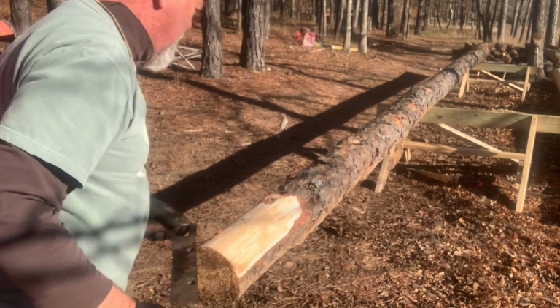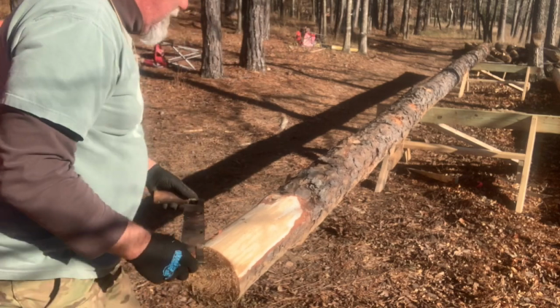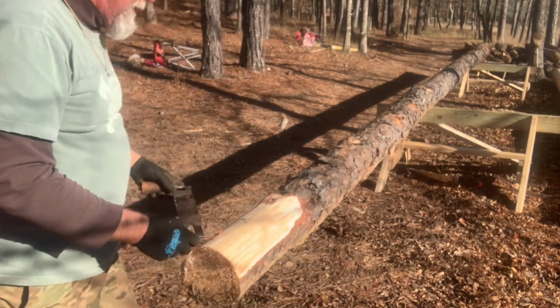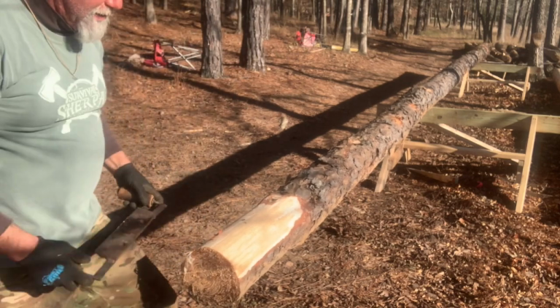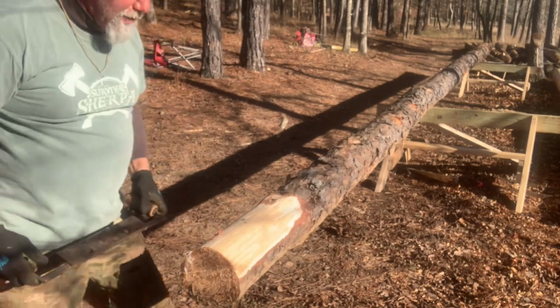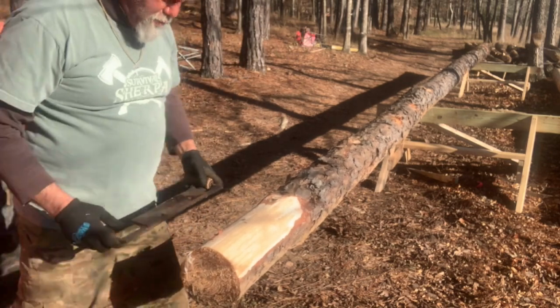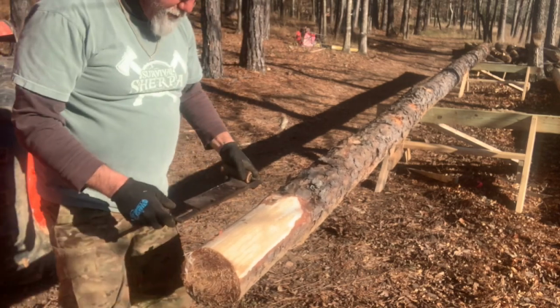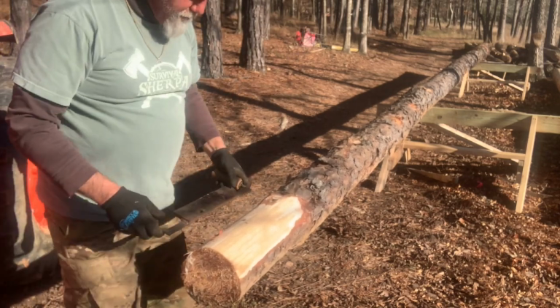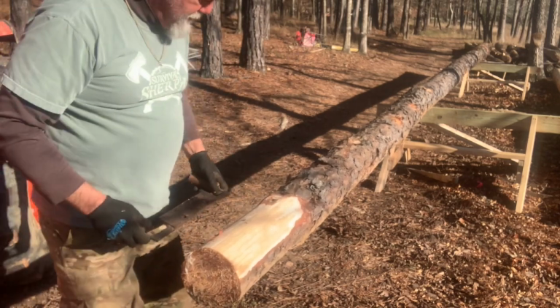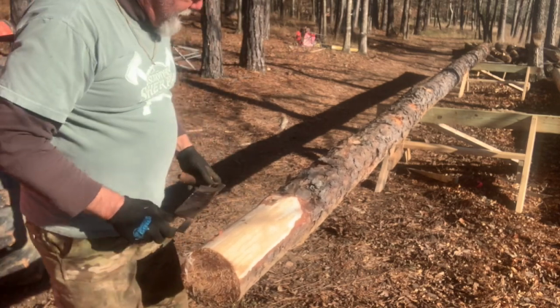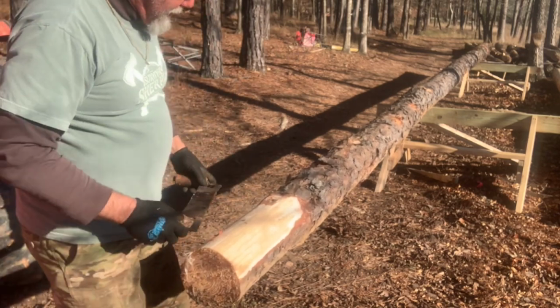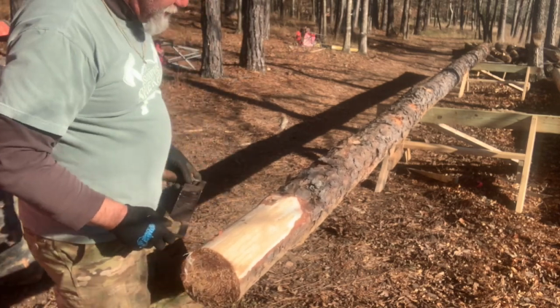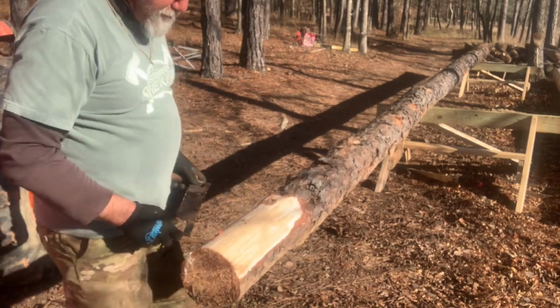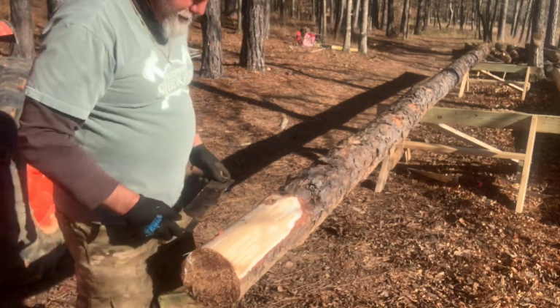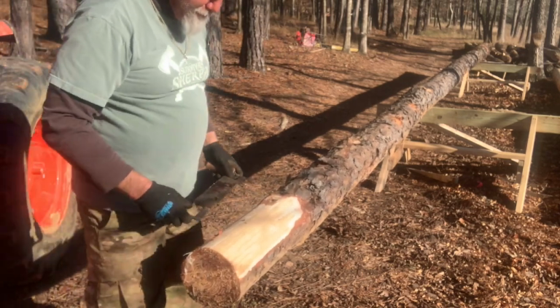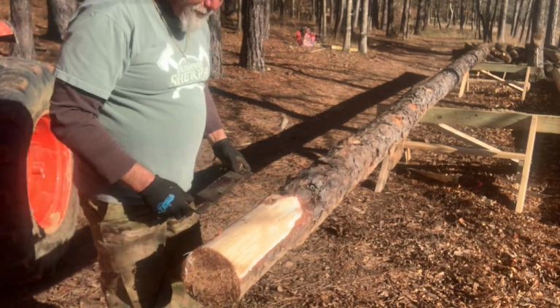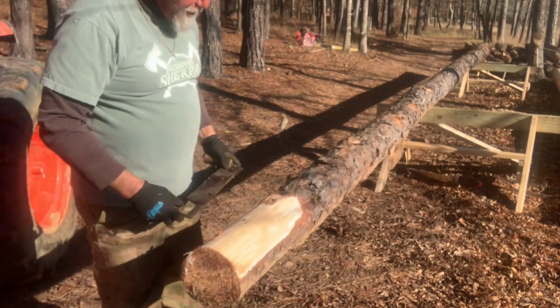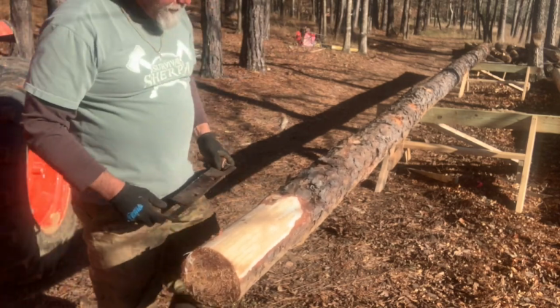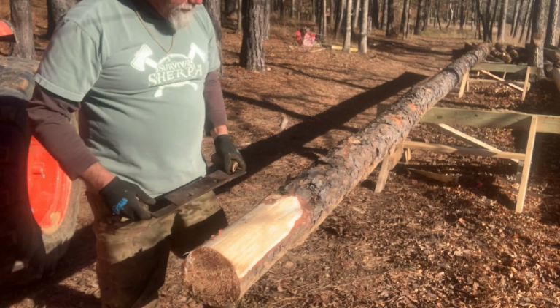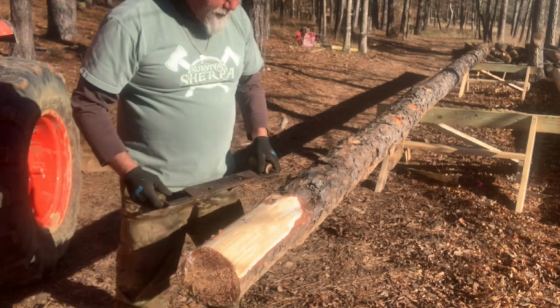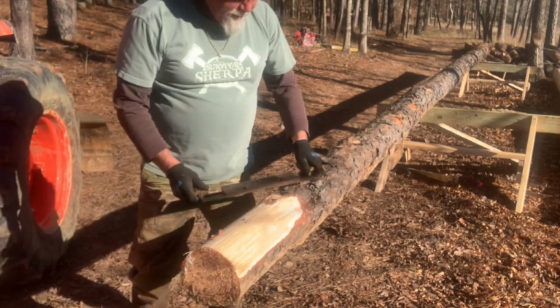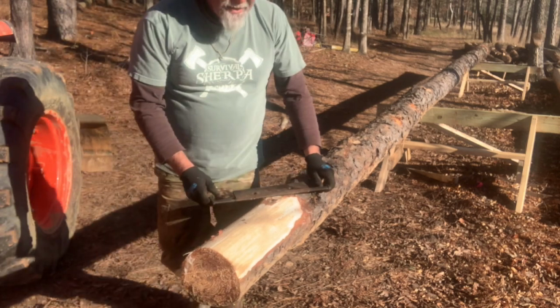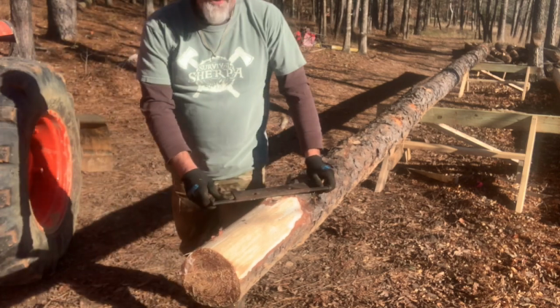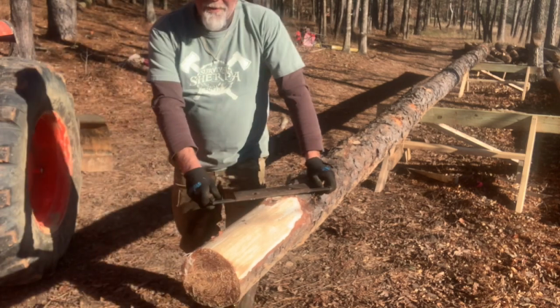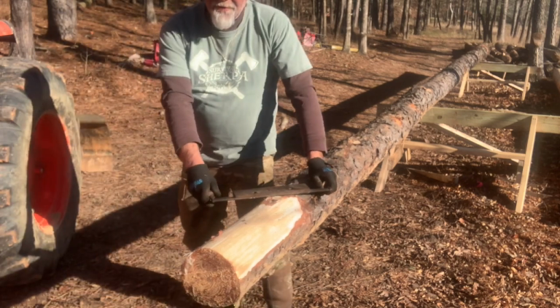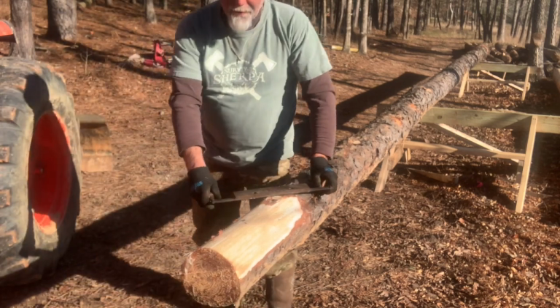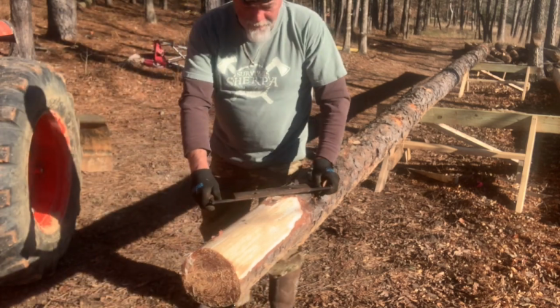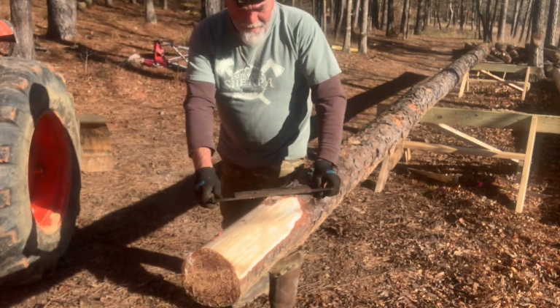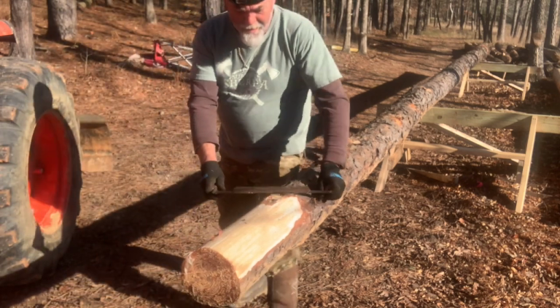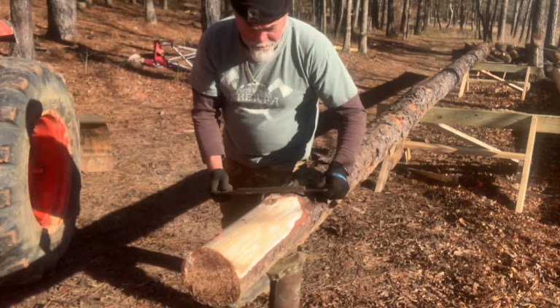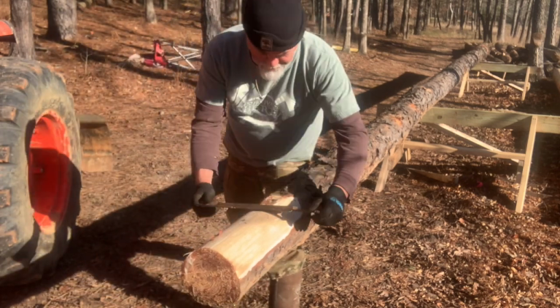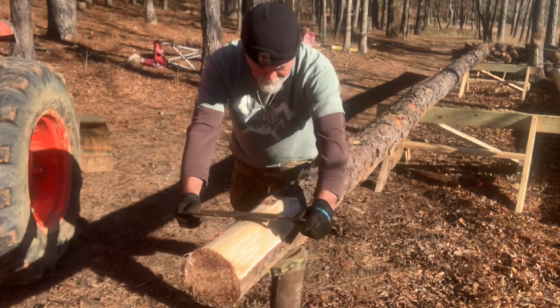I cut this log this morning, so the sap's still on it — just not enough to do what I used to do with them in spring and summer.